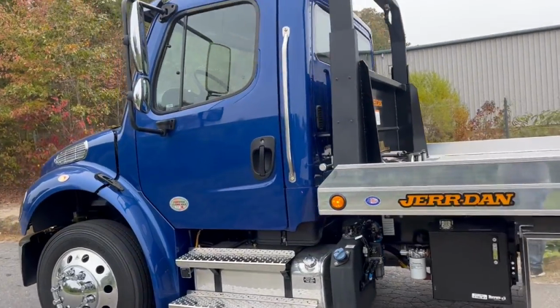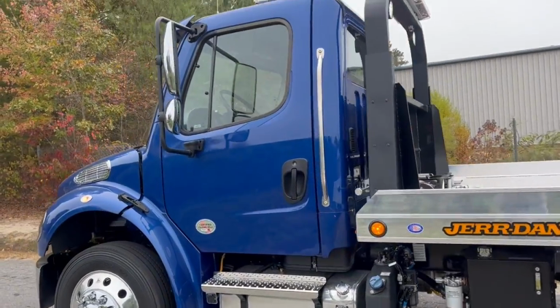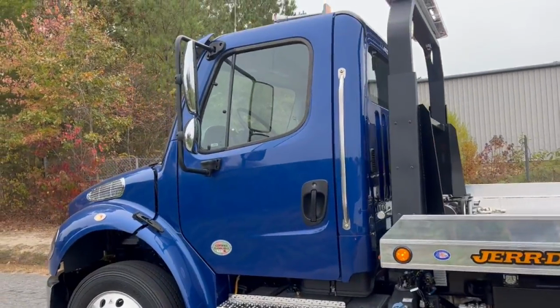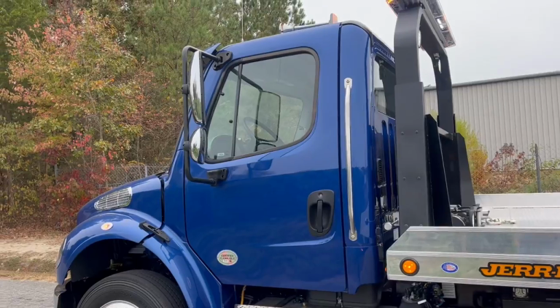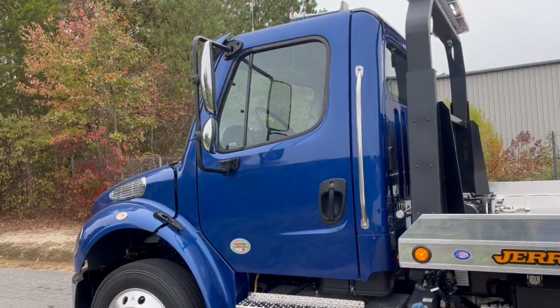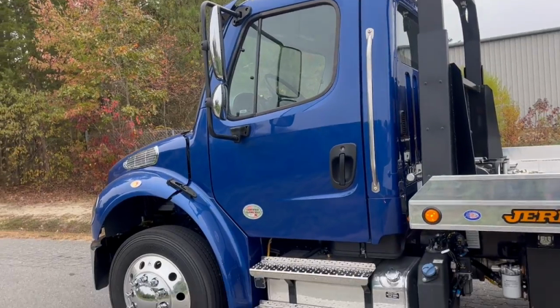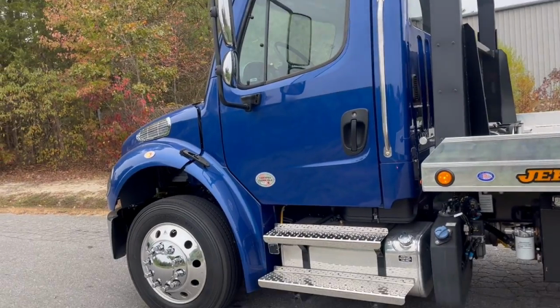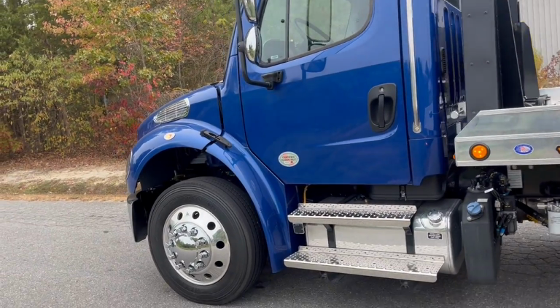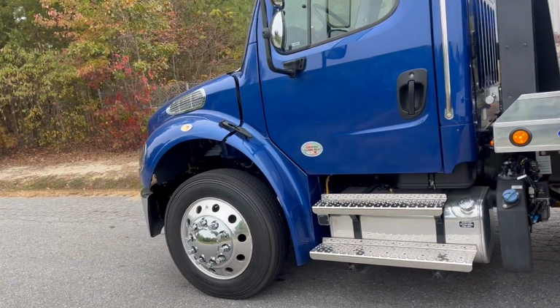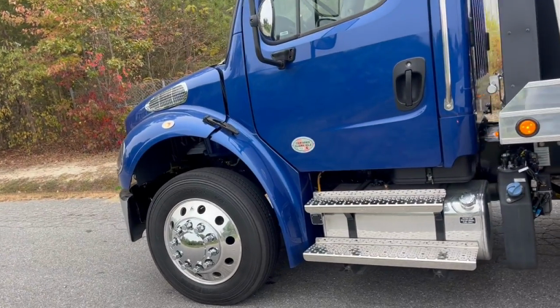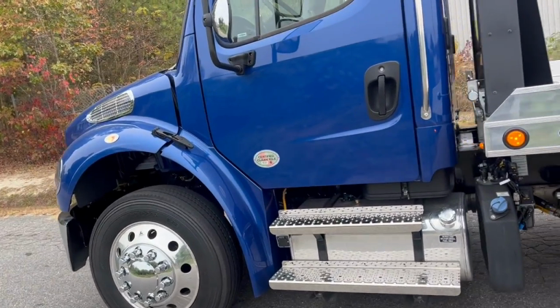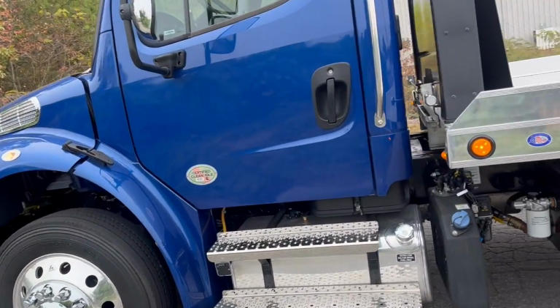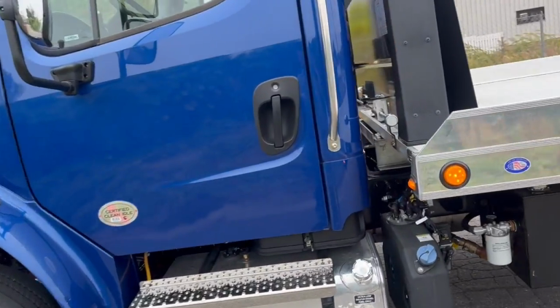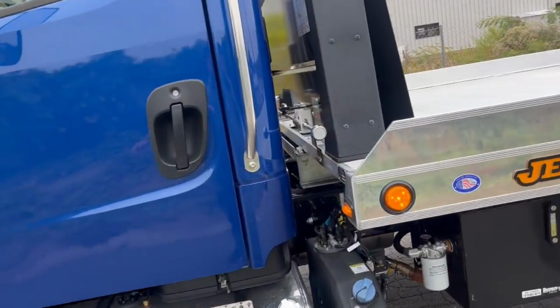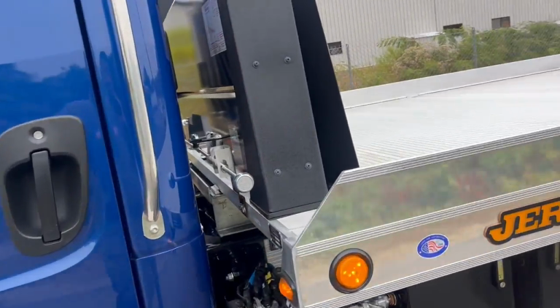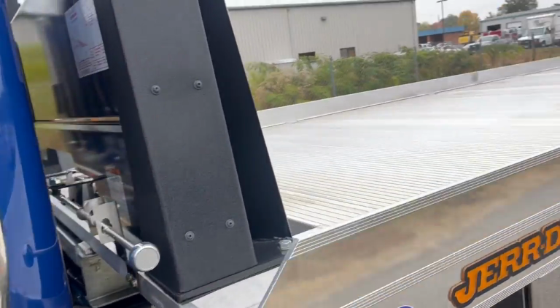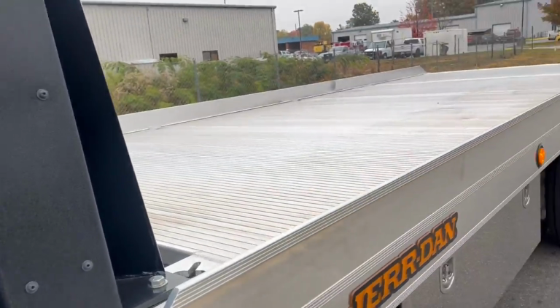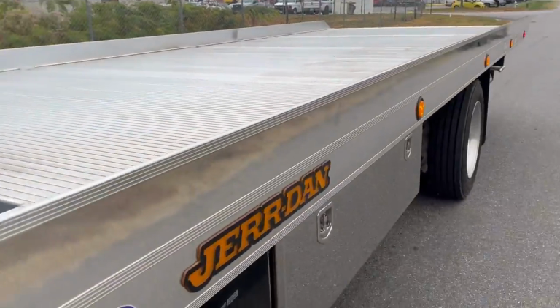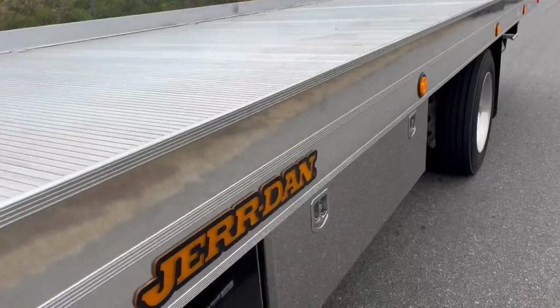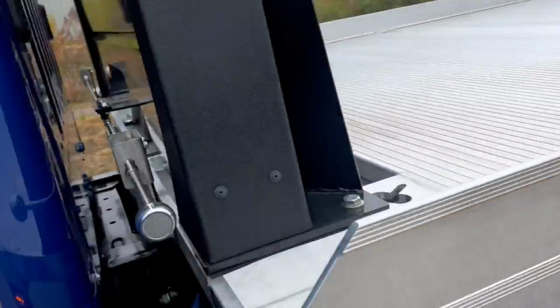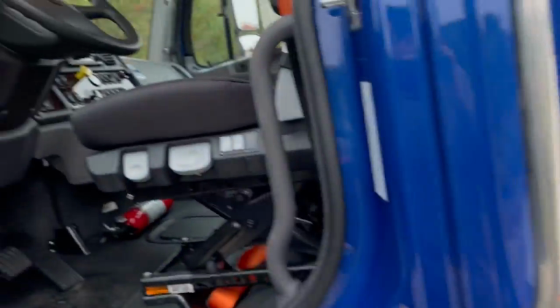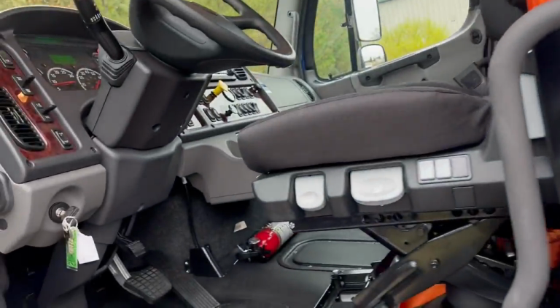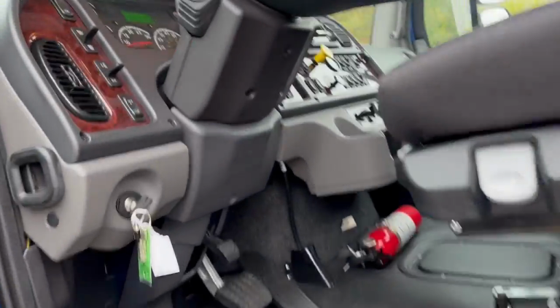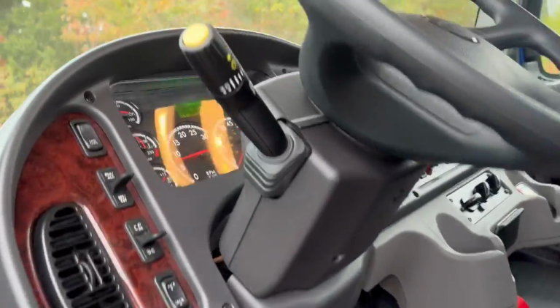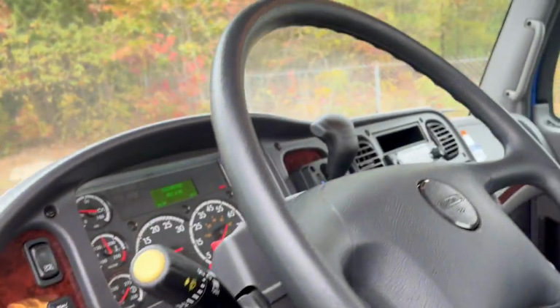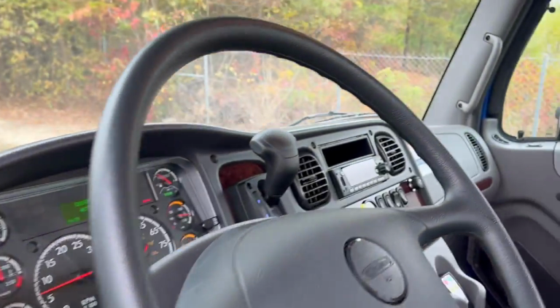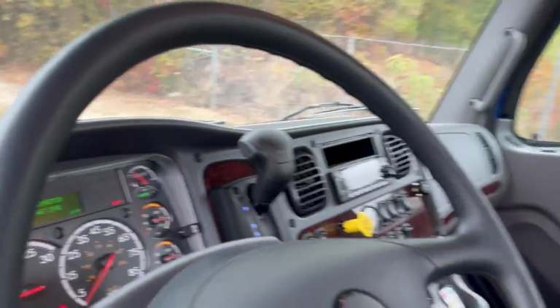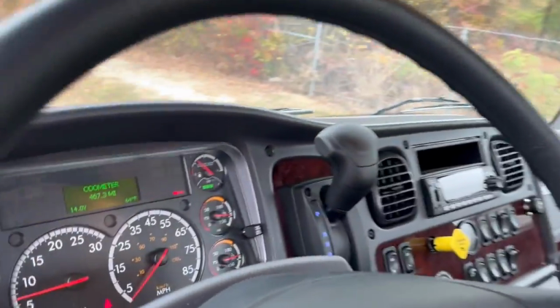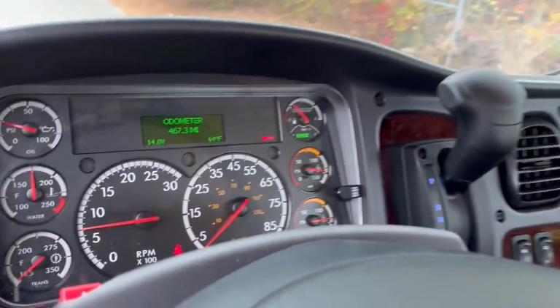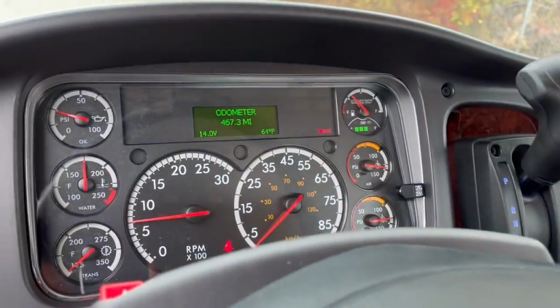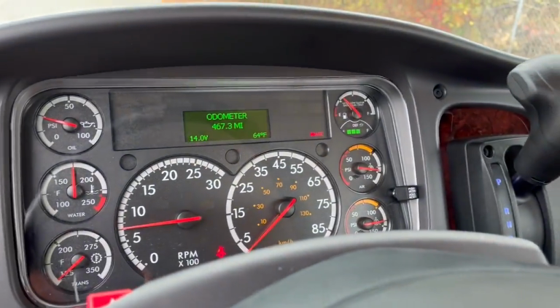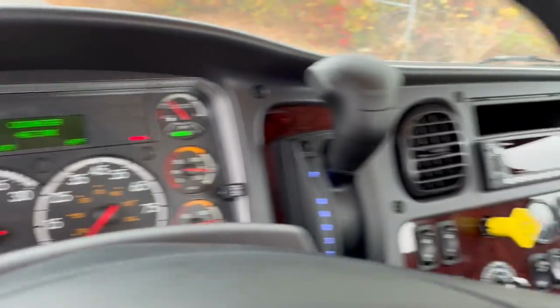A couple of other miscellaneous things — not in the cab currently, they're probably in the boxes — but gloves and a chargeable work light.